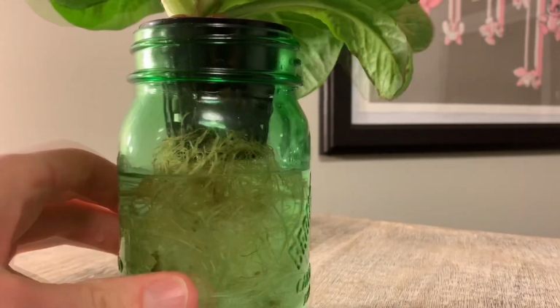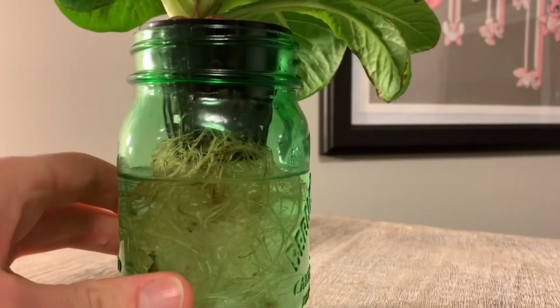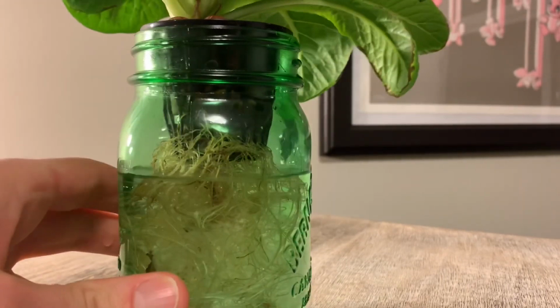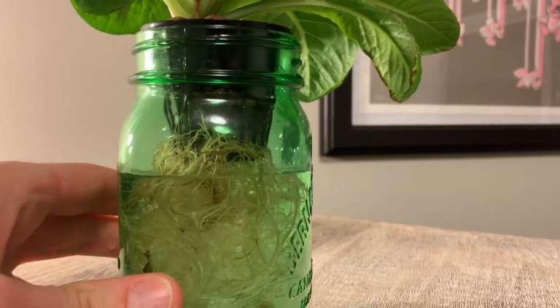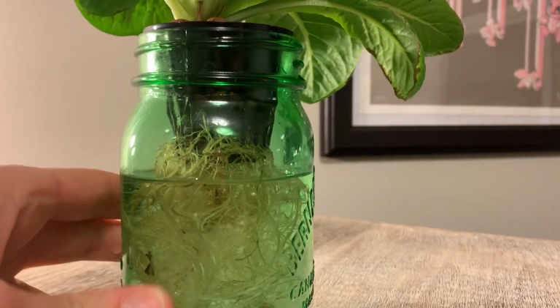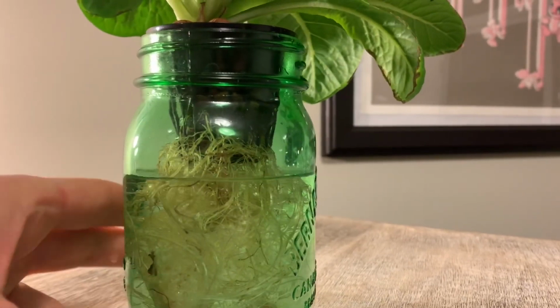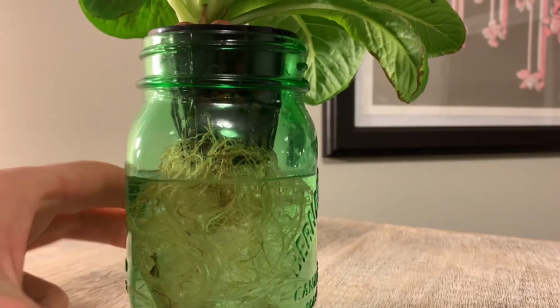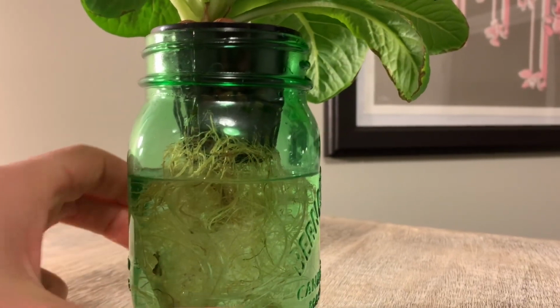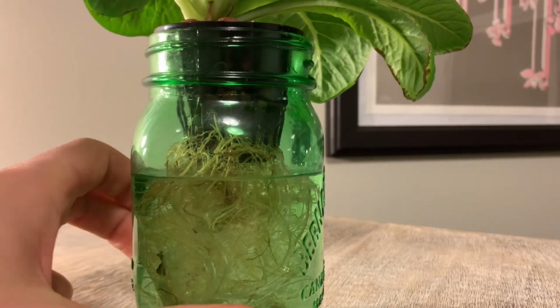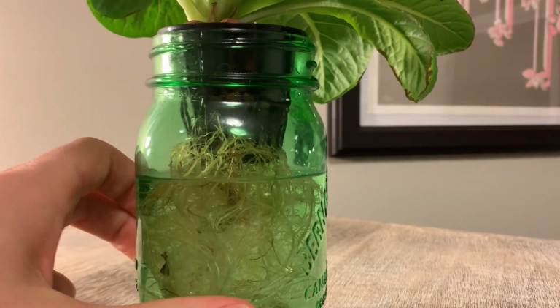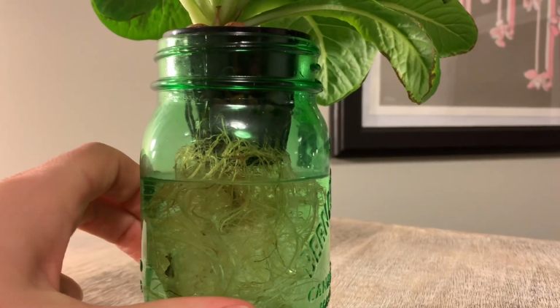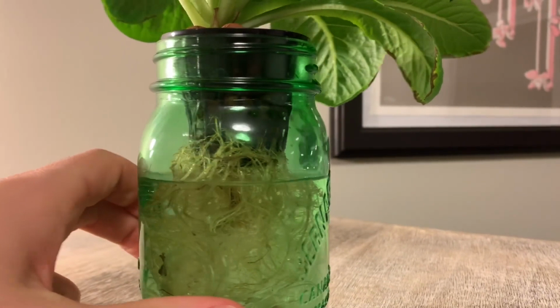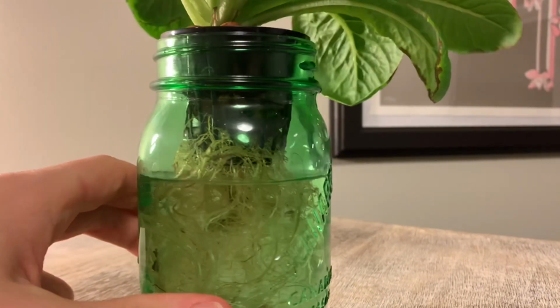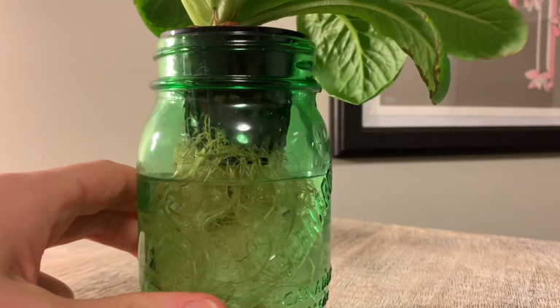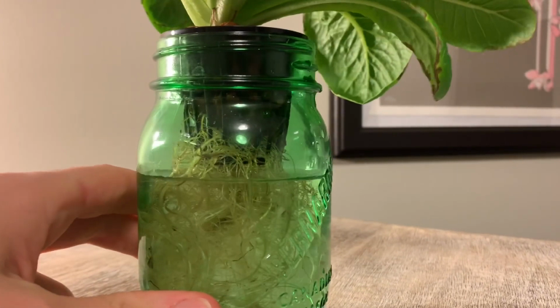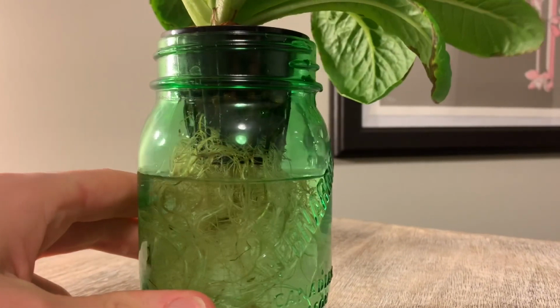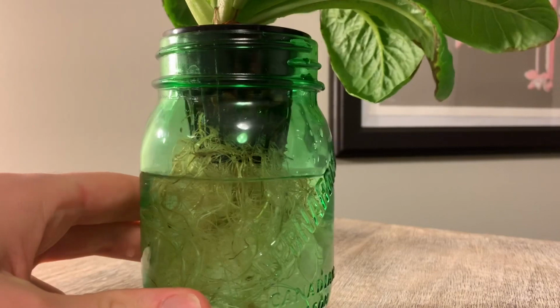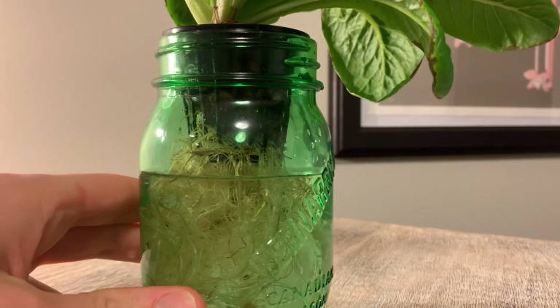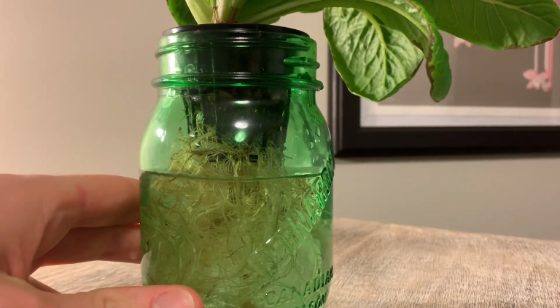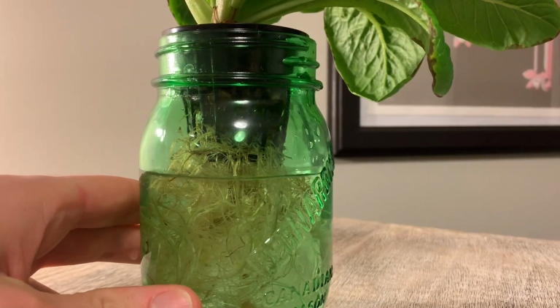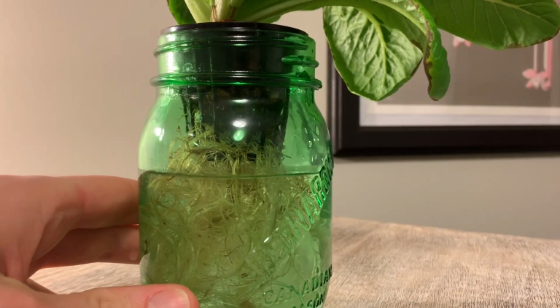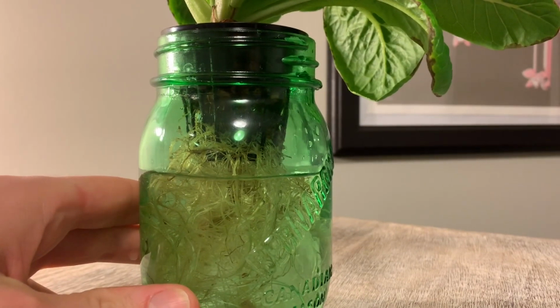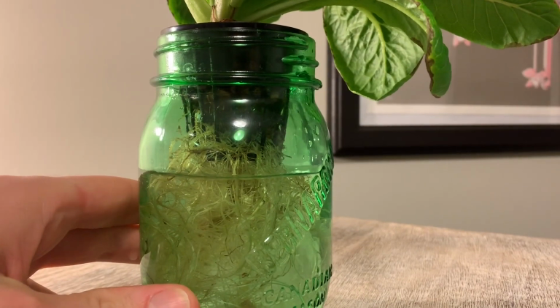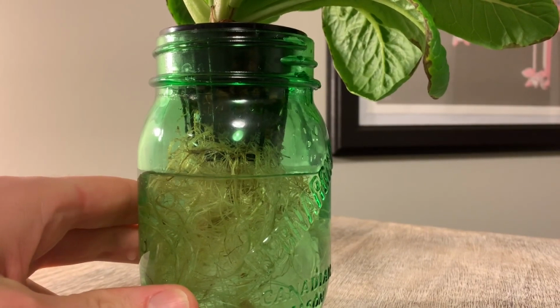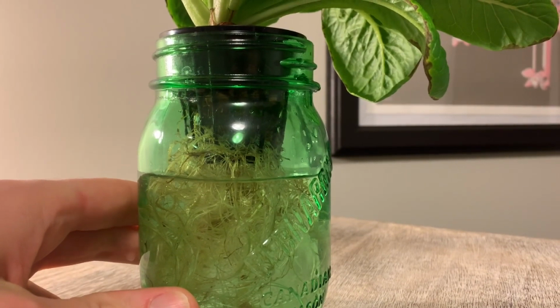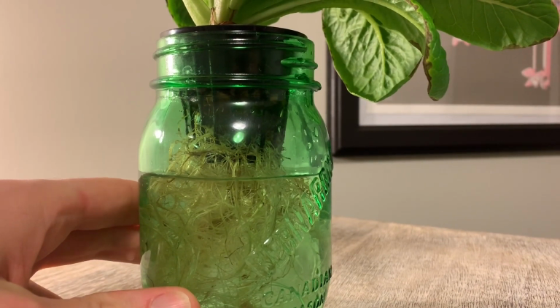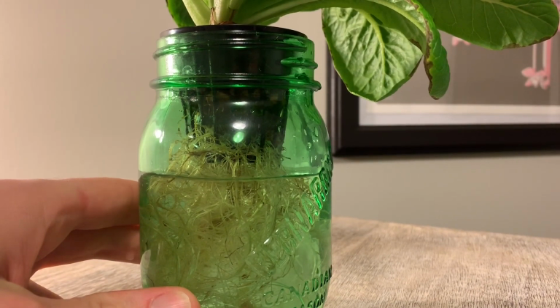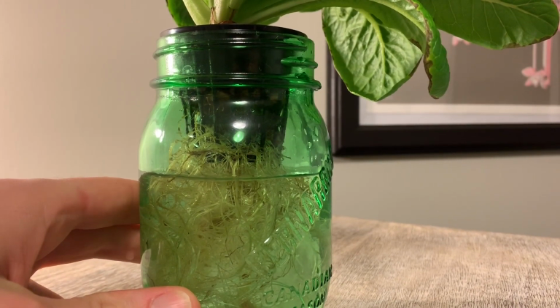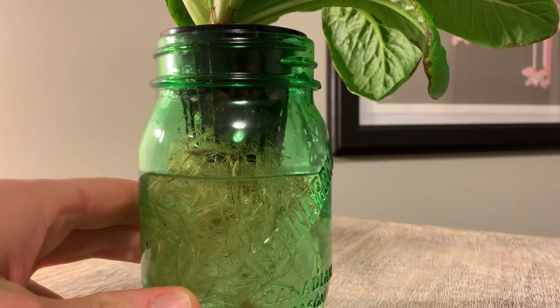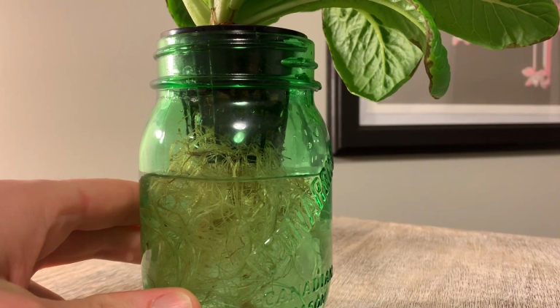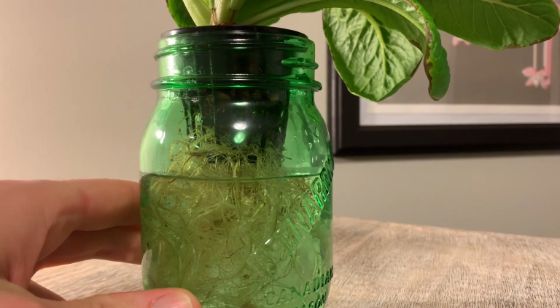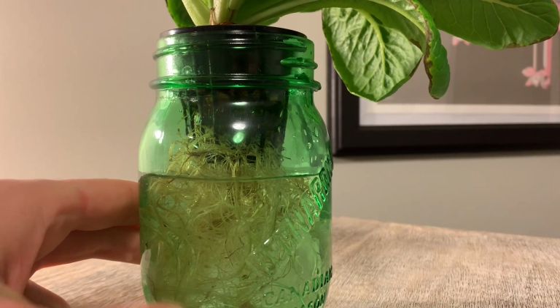You do not want it to touch the bottom of your net cup, as it will drown the plant if the roots don't have access to air at the top of the reservoir.